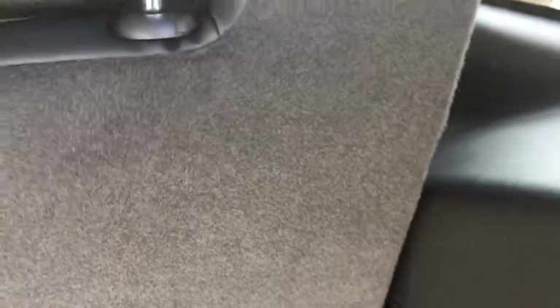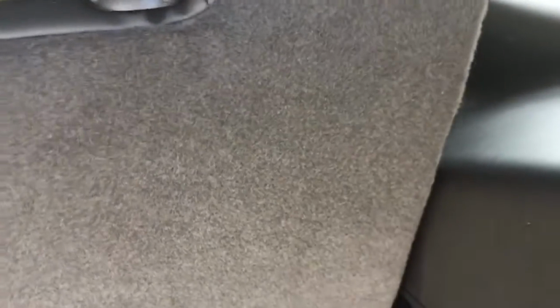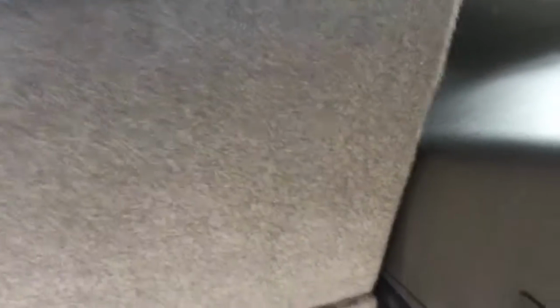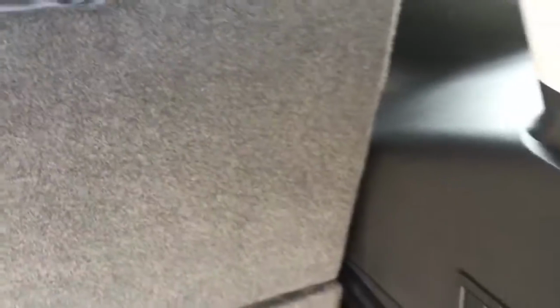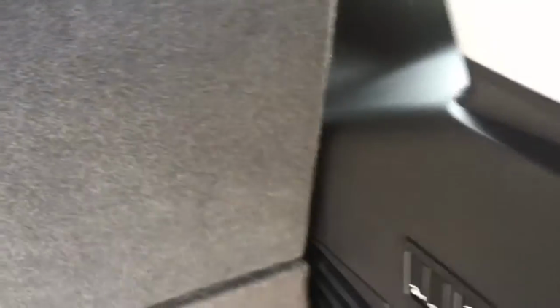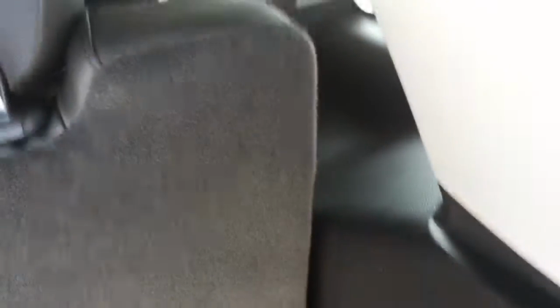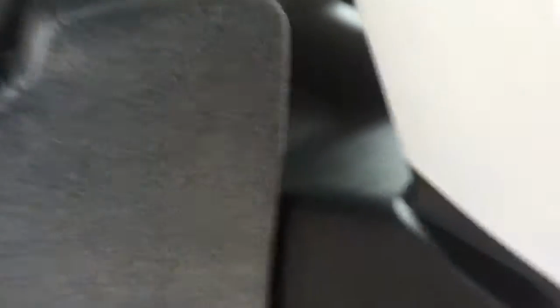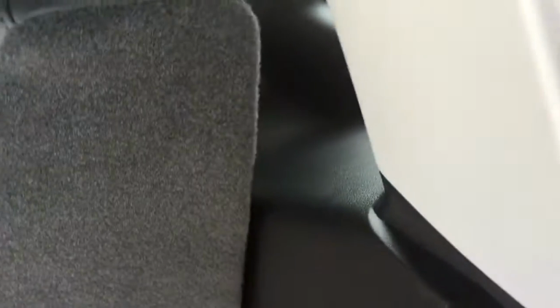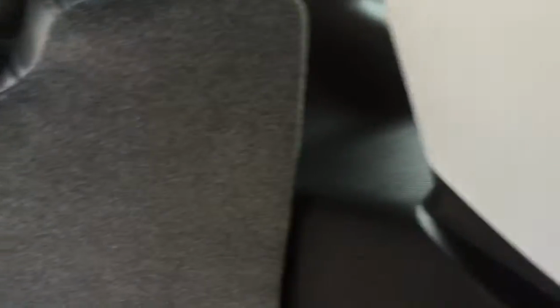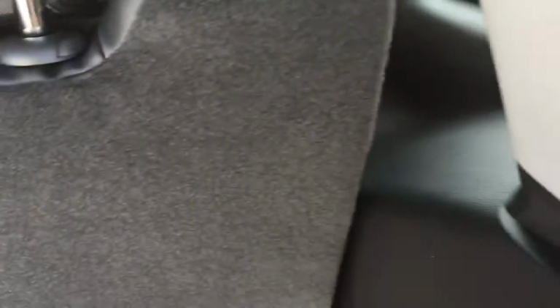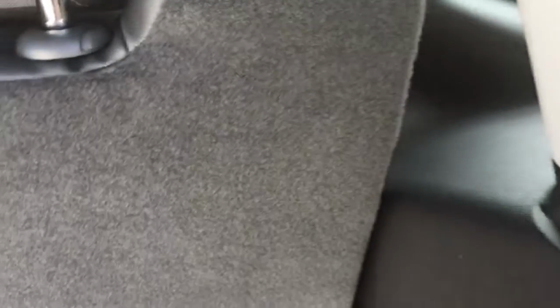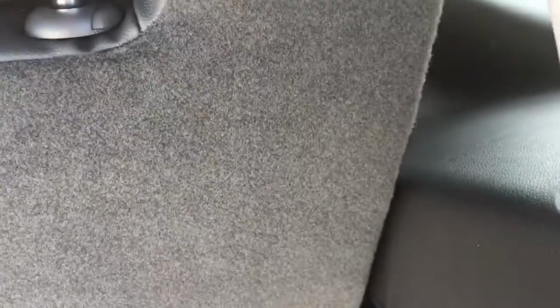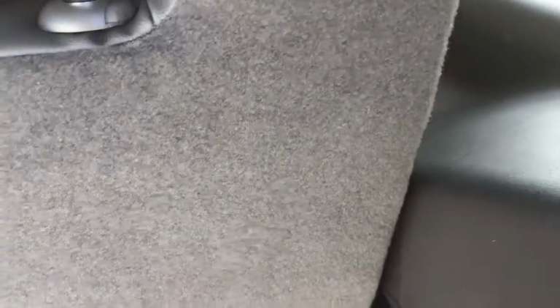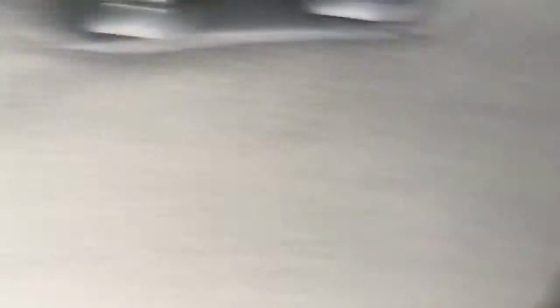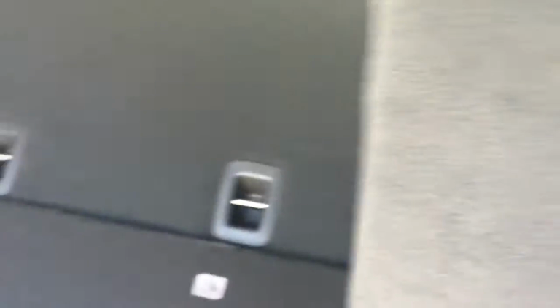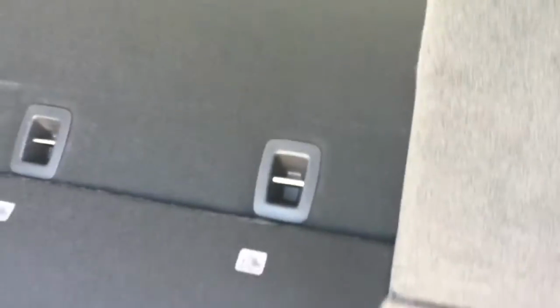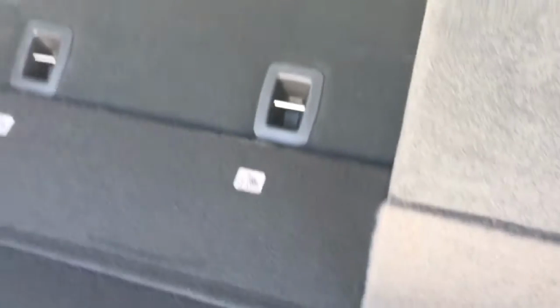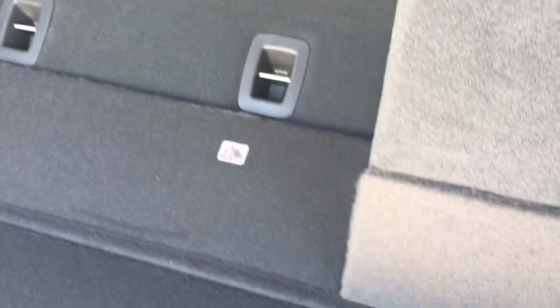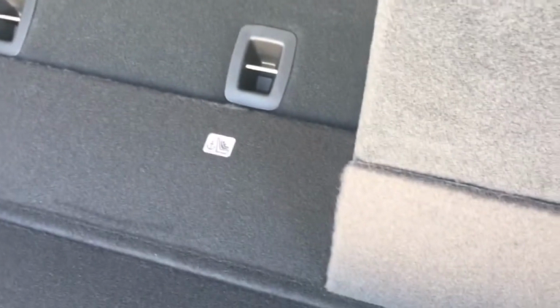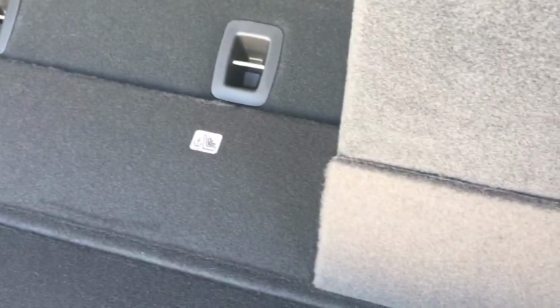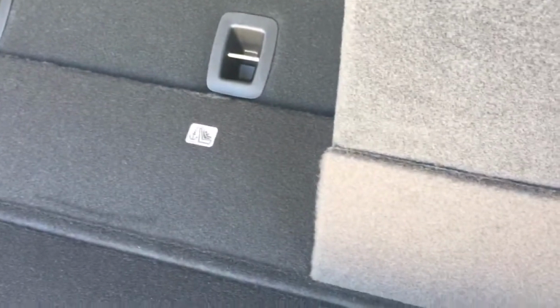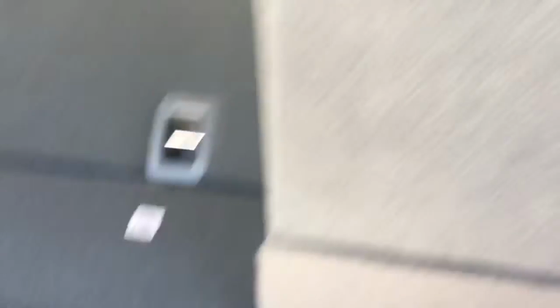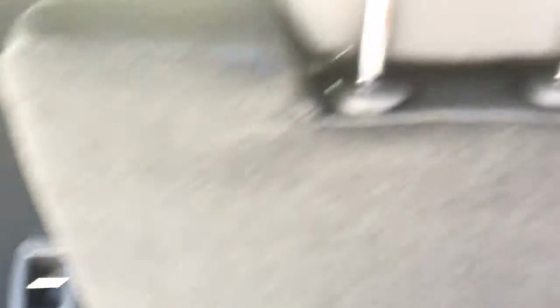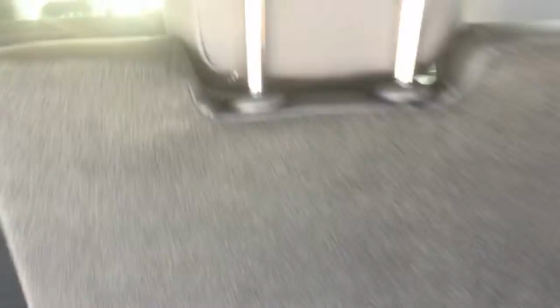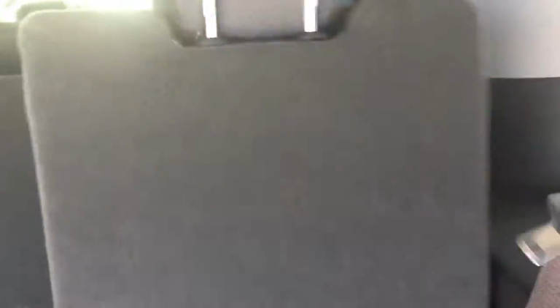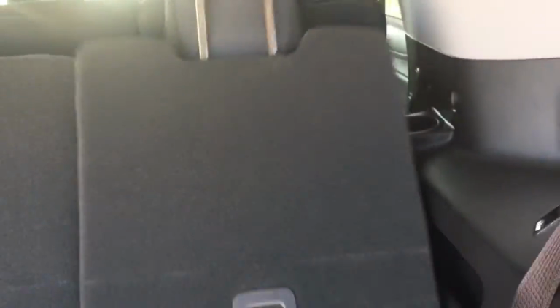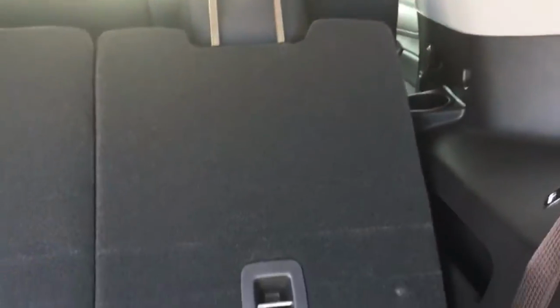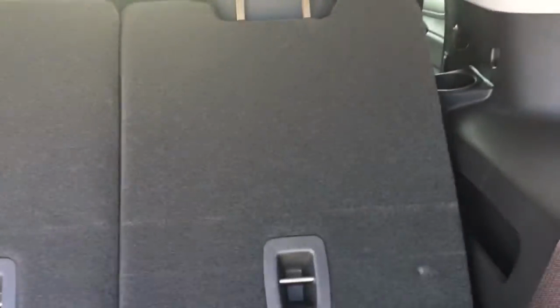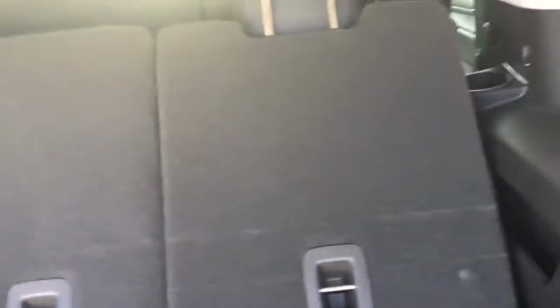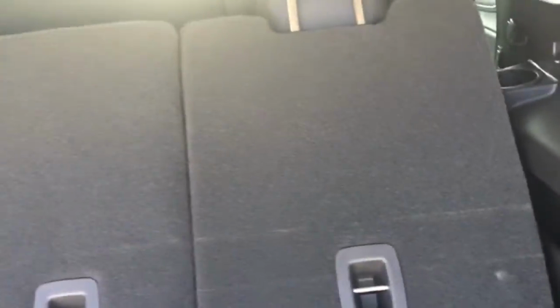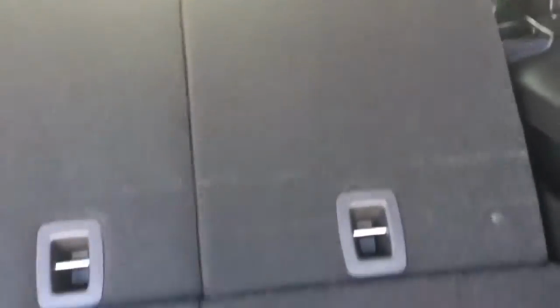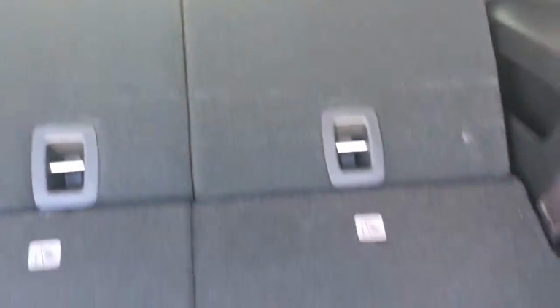I'm going to show you how these fold flat, but they're going to get hung up because the headrests are up. I should have put them down, but they do lay flat.